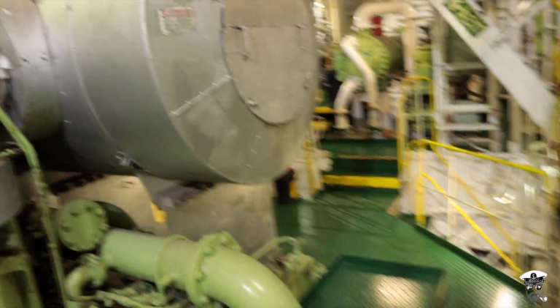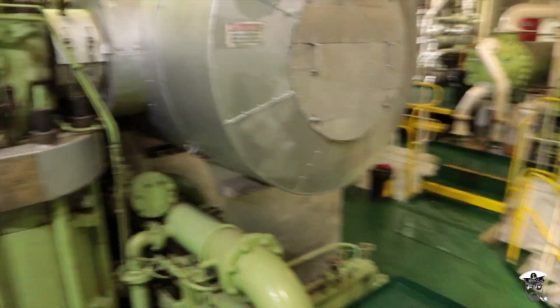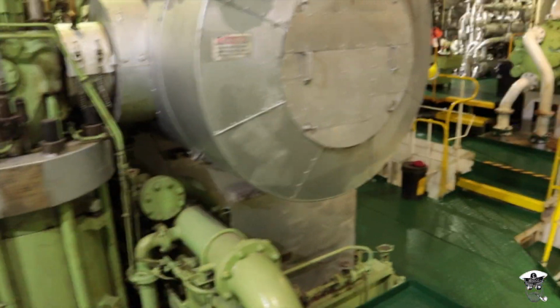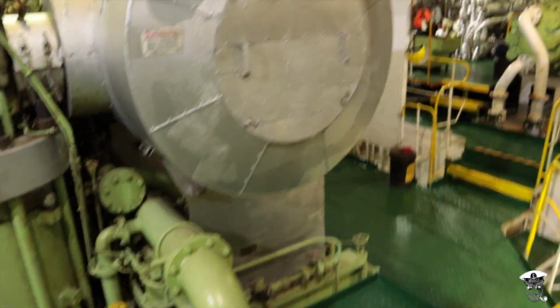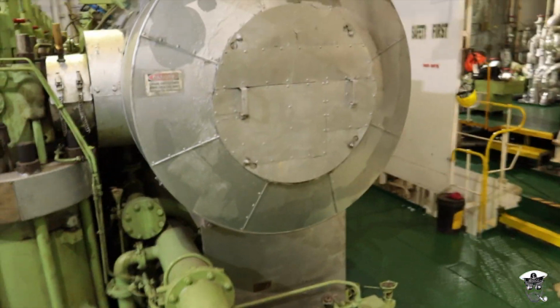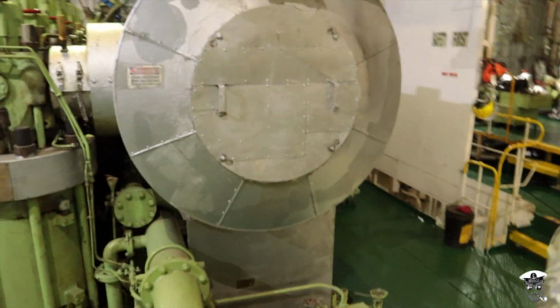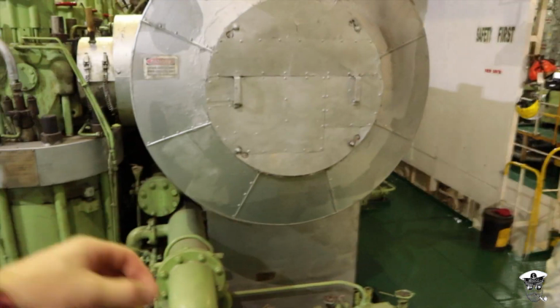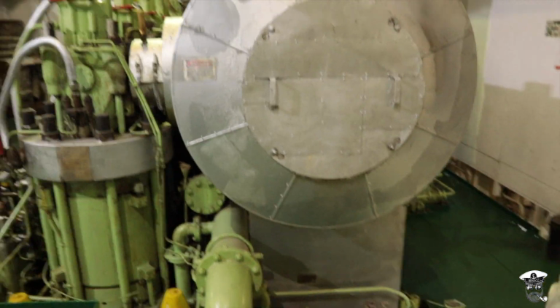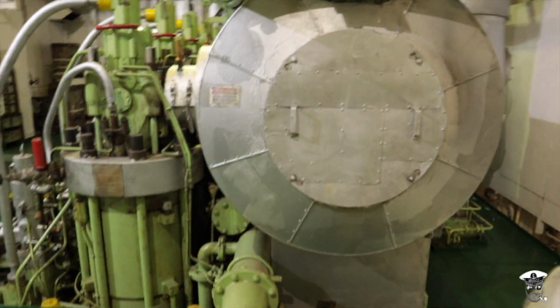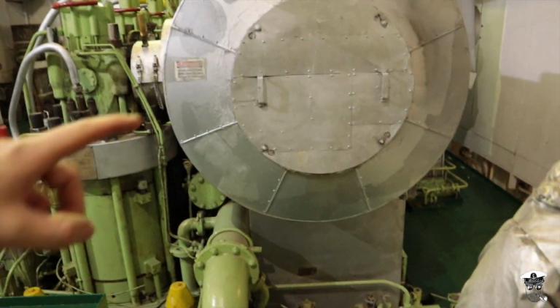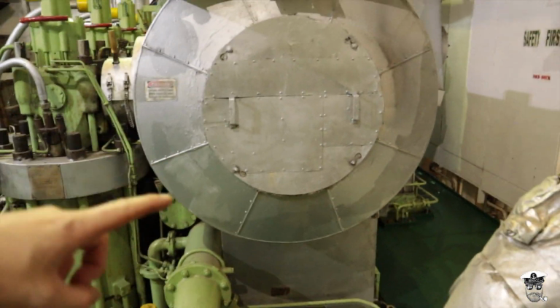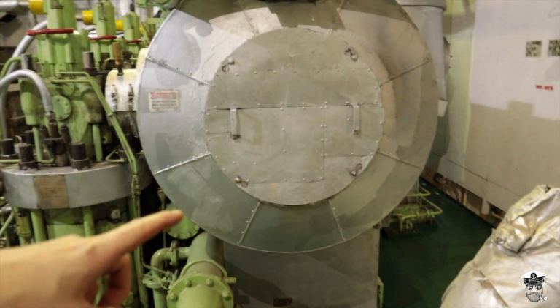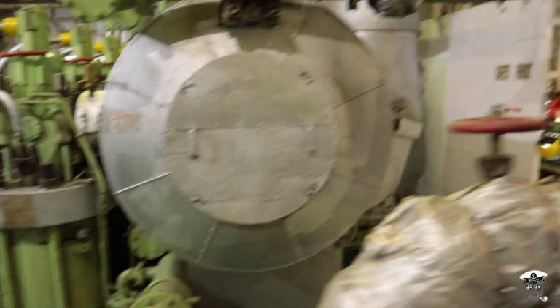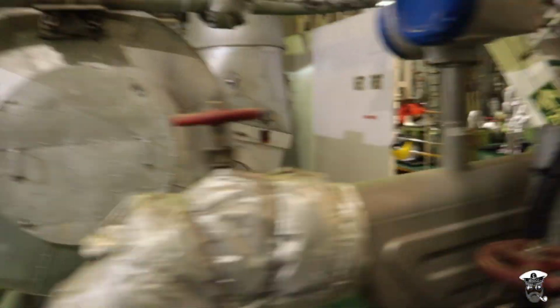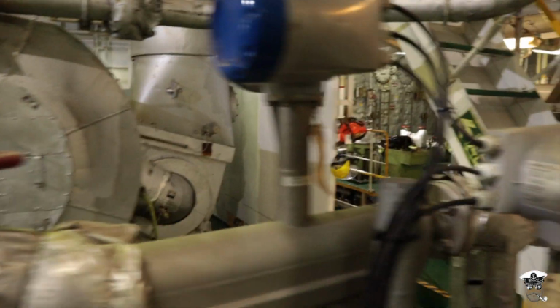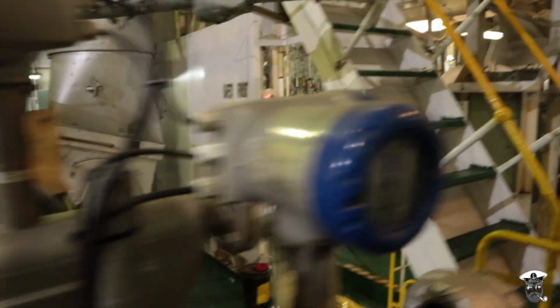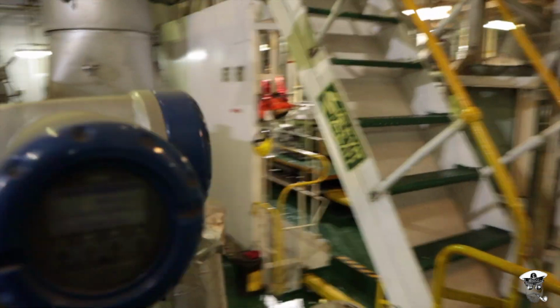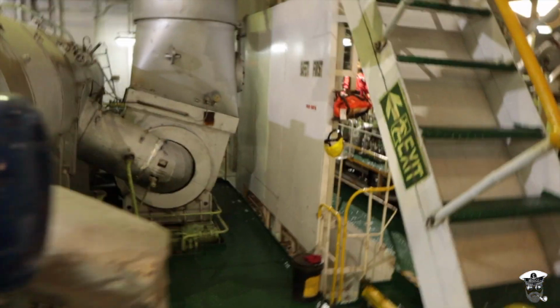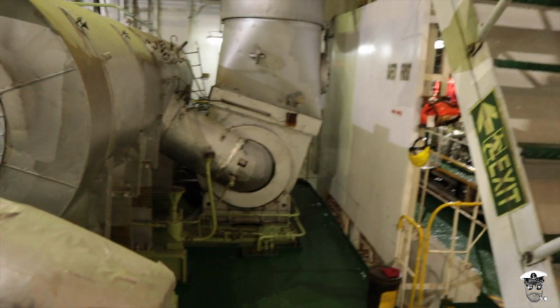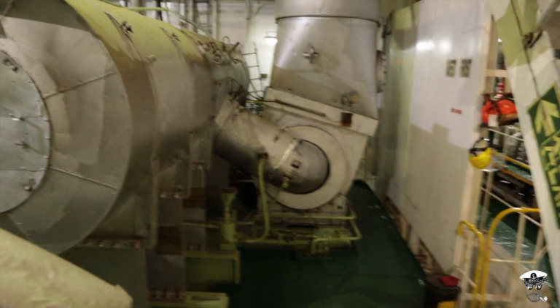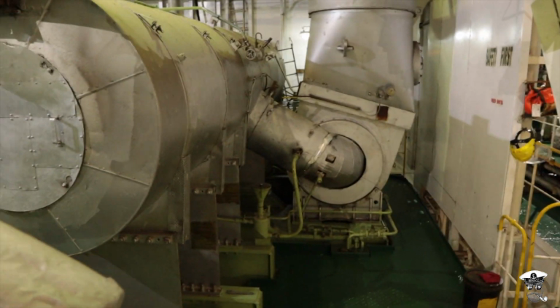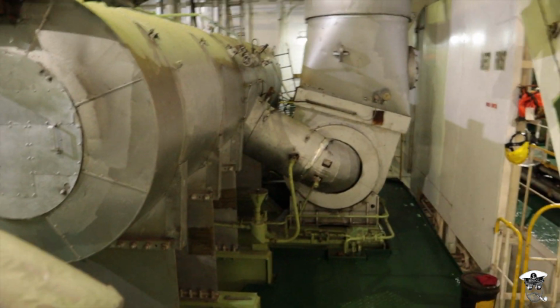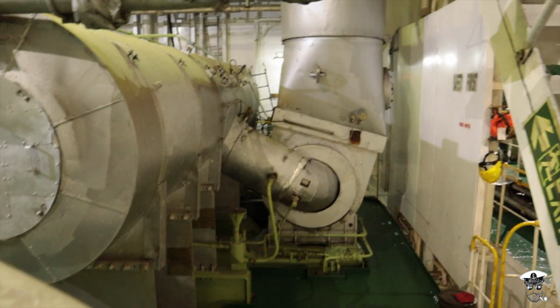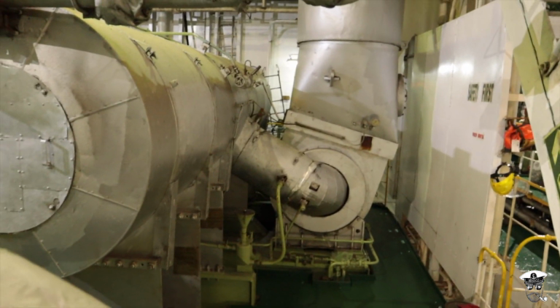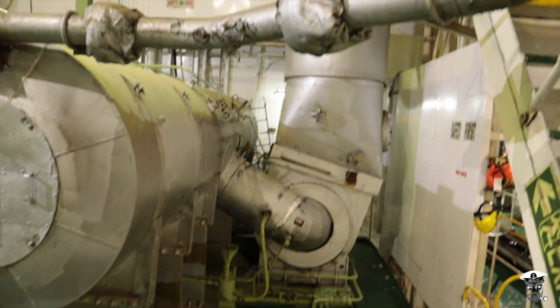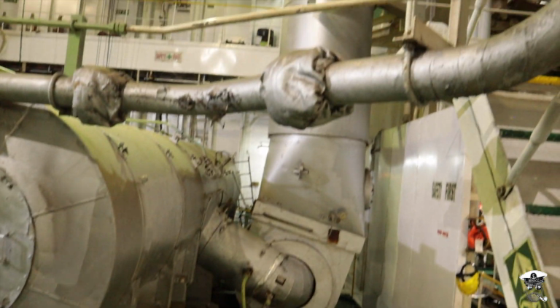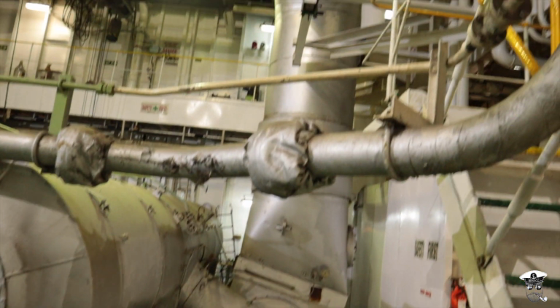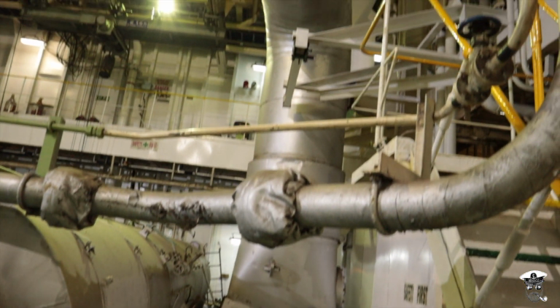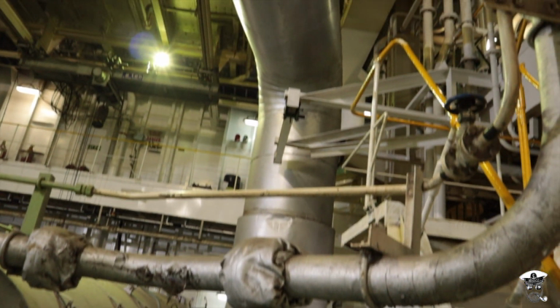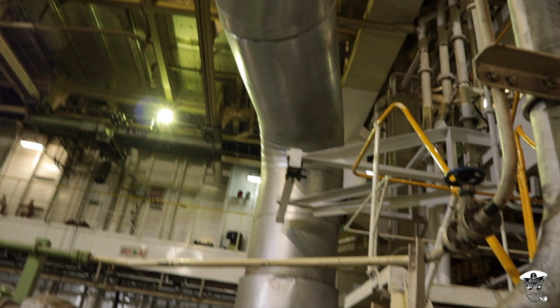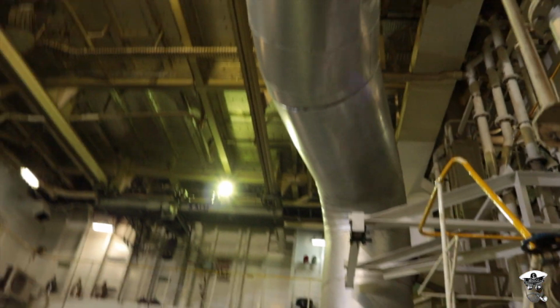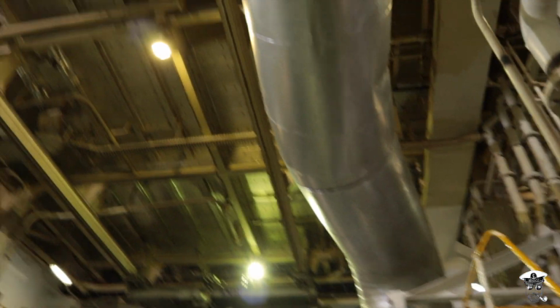As we come around further, we can see the exhaust expansion chamber, the ship's turbocharger, and the exhaust pipe leading all the way out to the funnel.